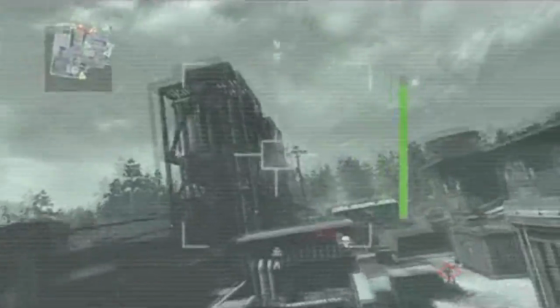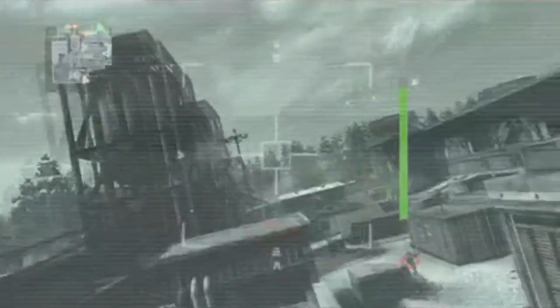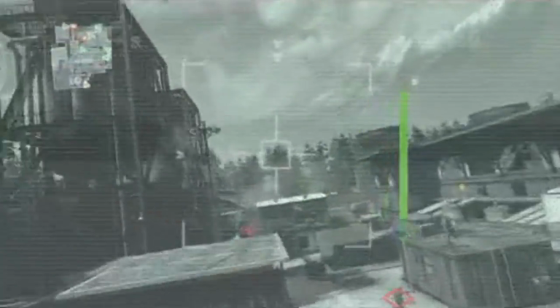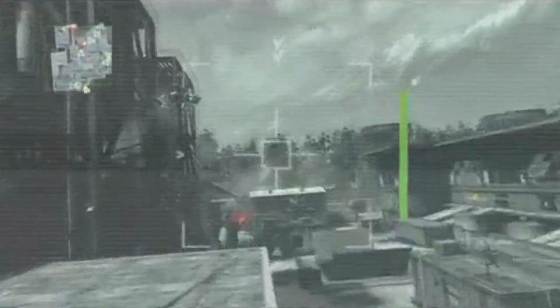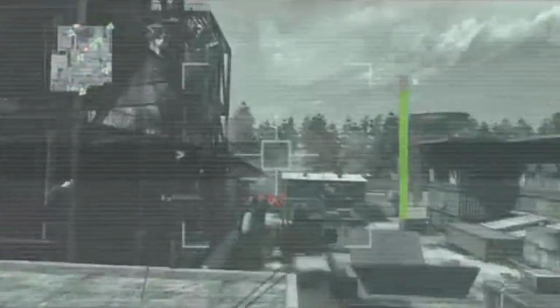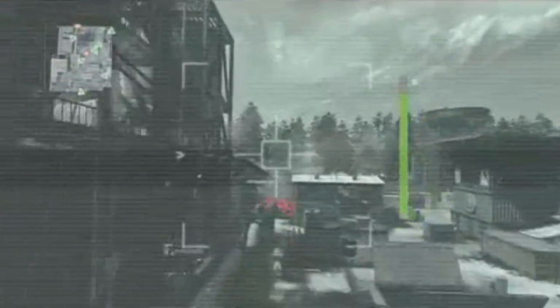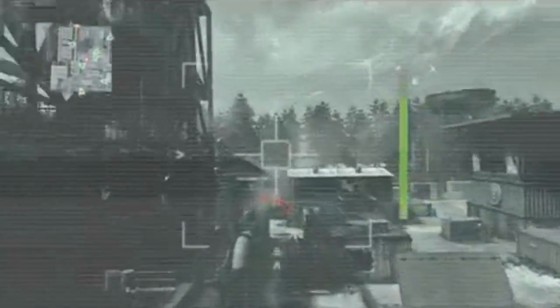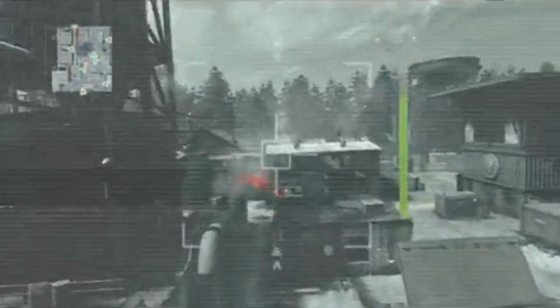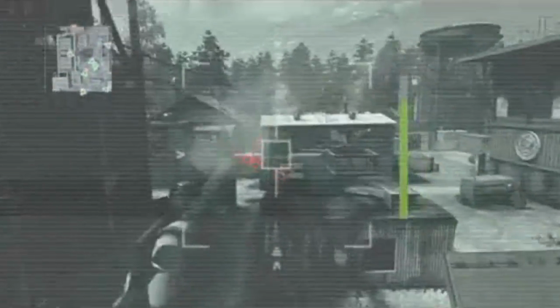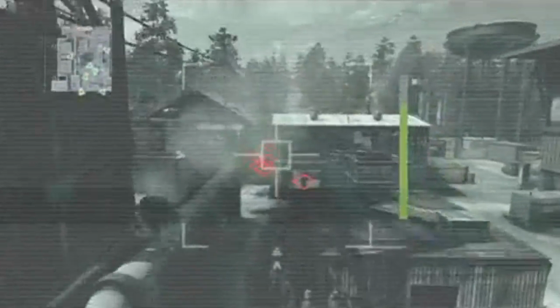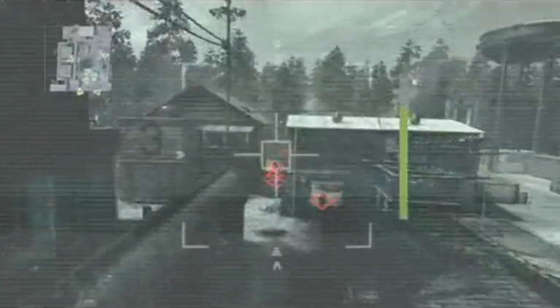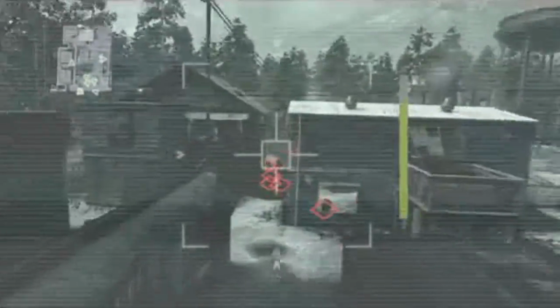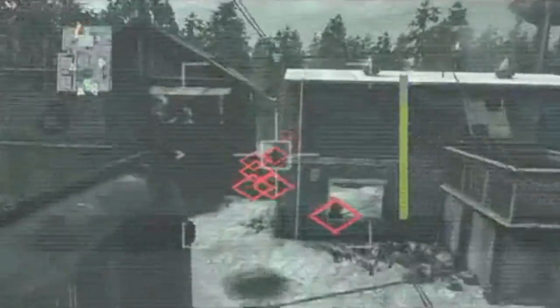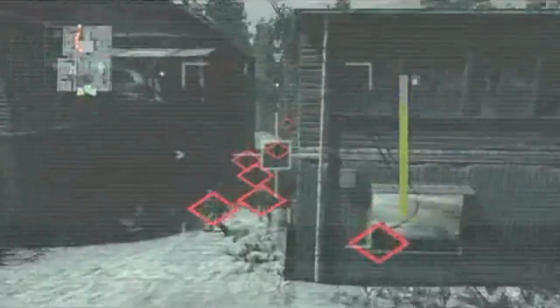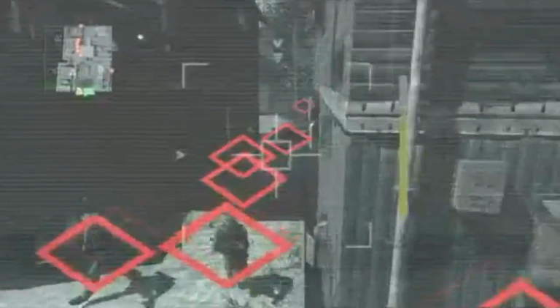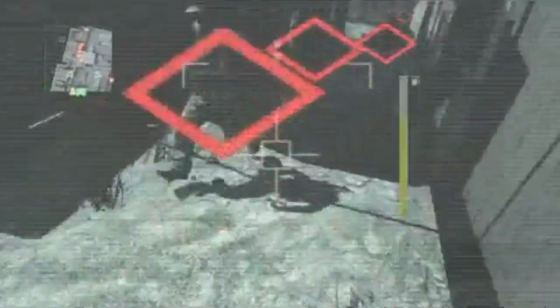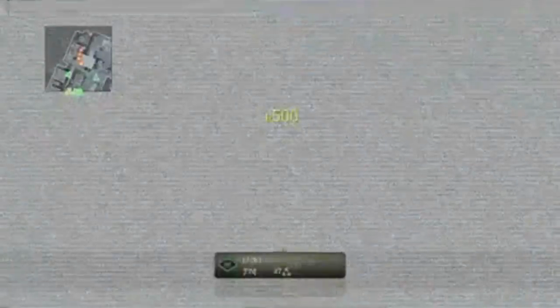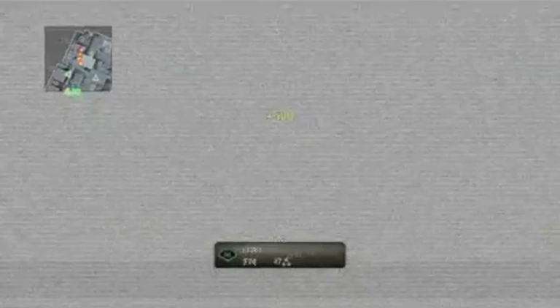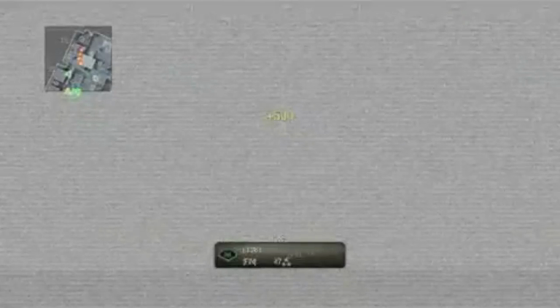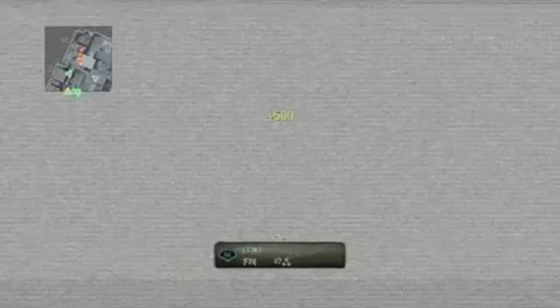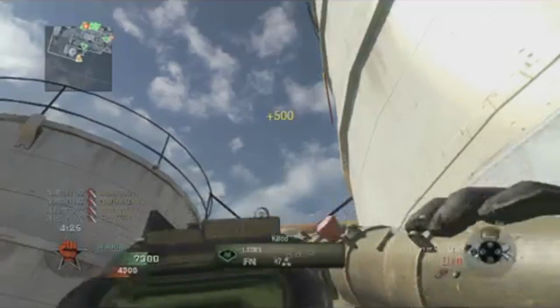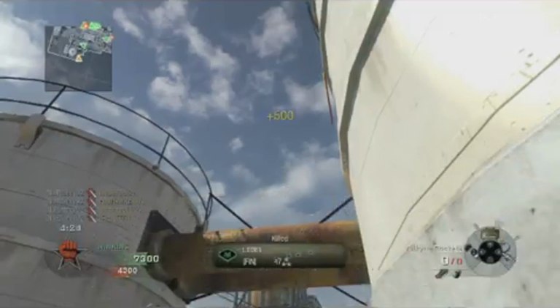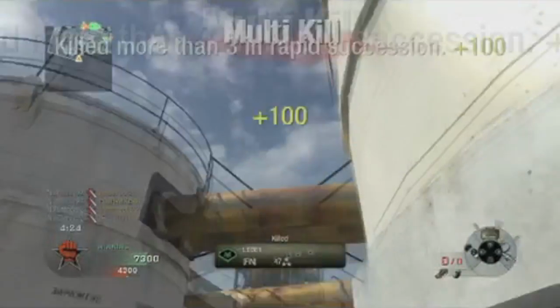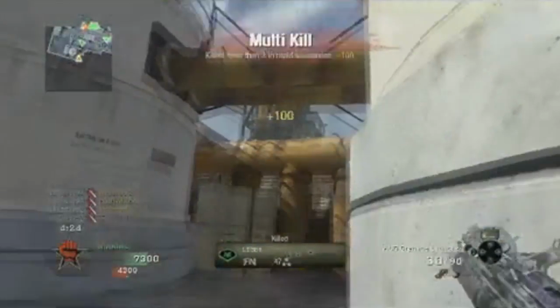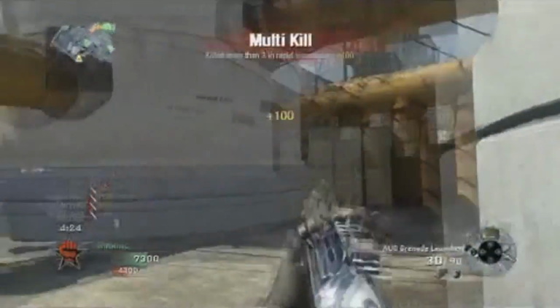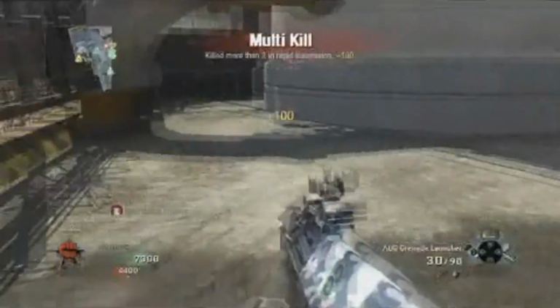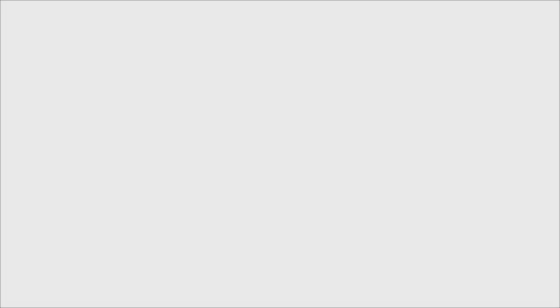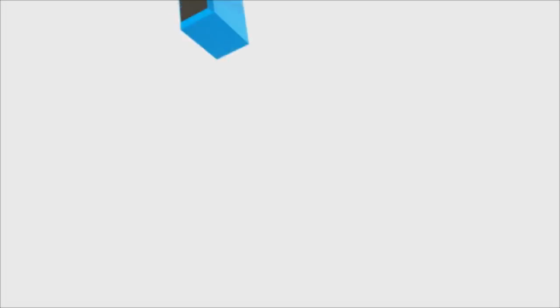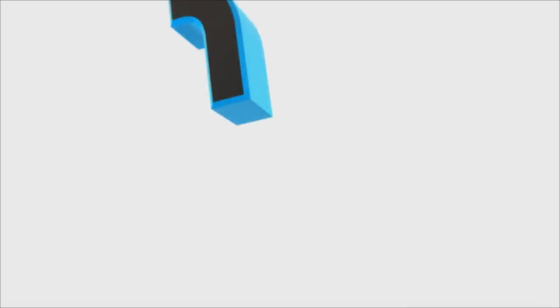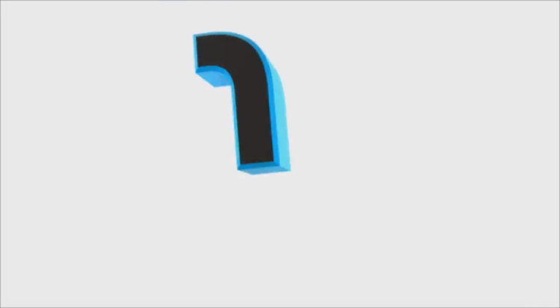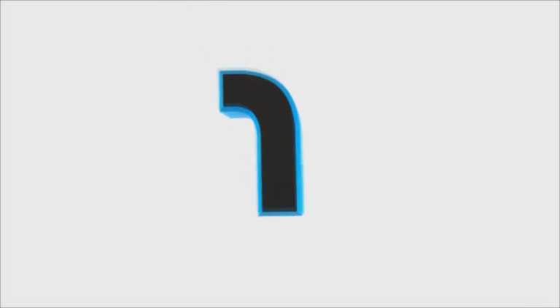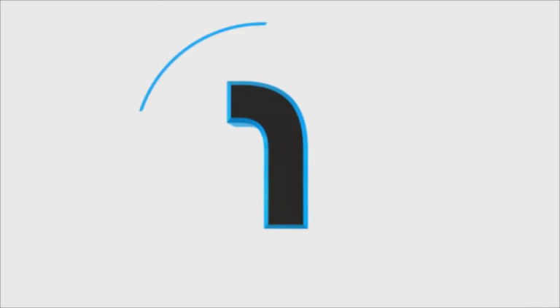He's going to call in one more, go to the exact same spot, and you guys see all those red dots — he's going to get a 5-in-1 Valkyrie rocket. So that is awesome, nice job man, sick clip.